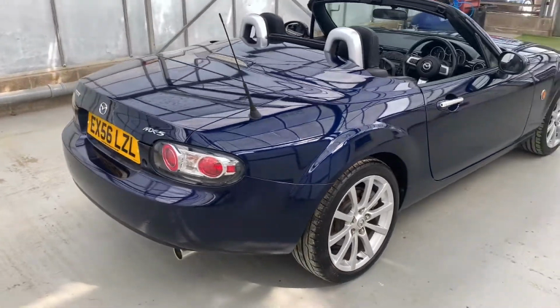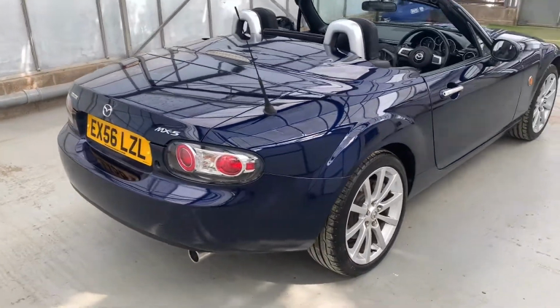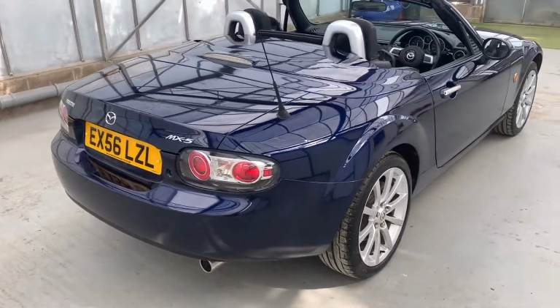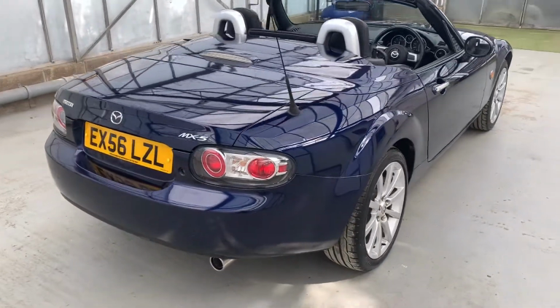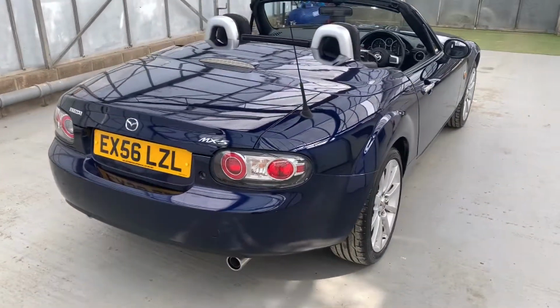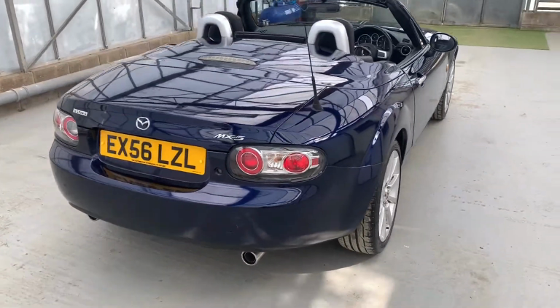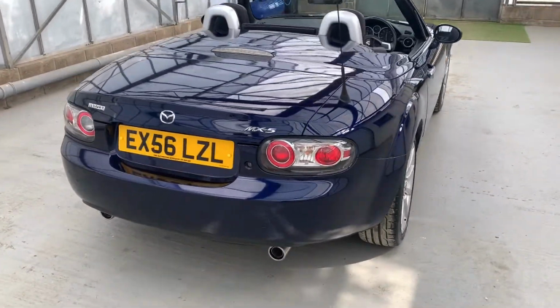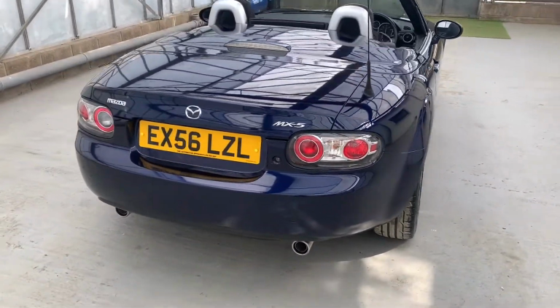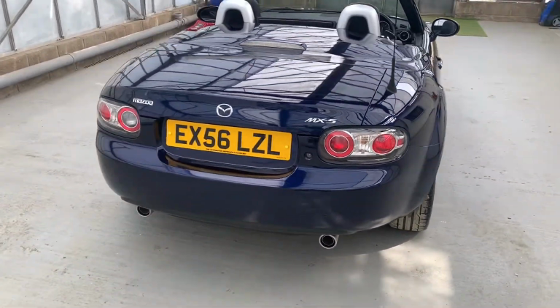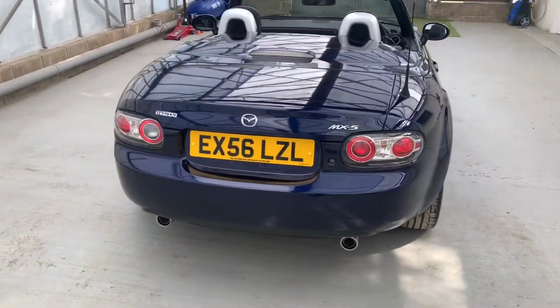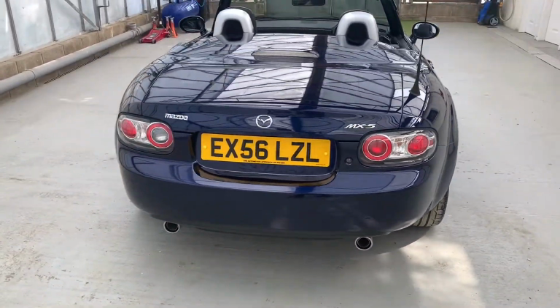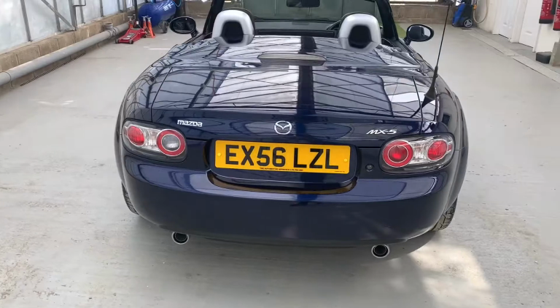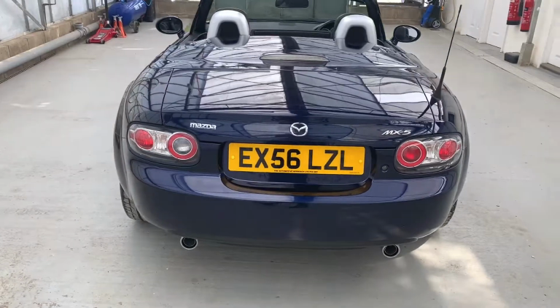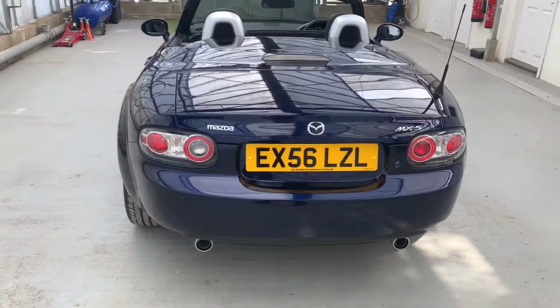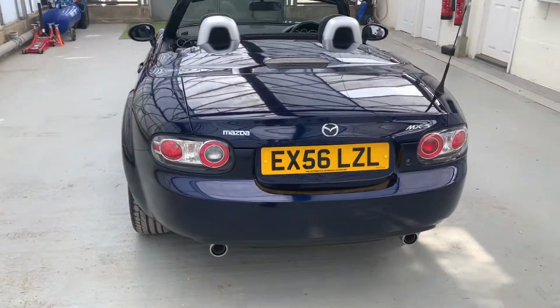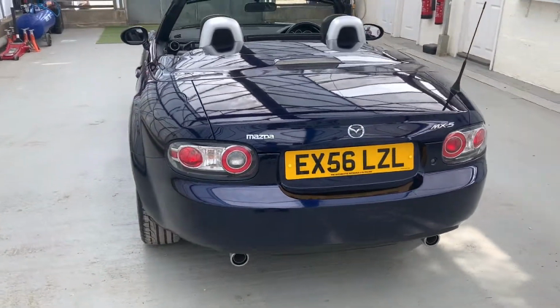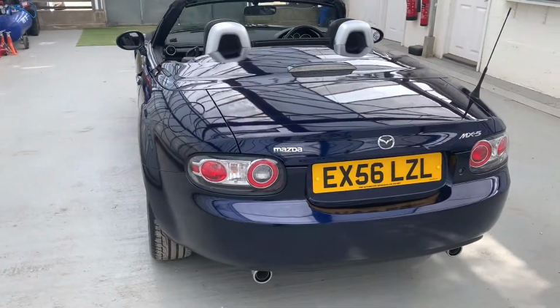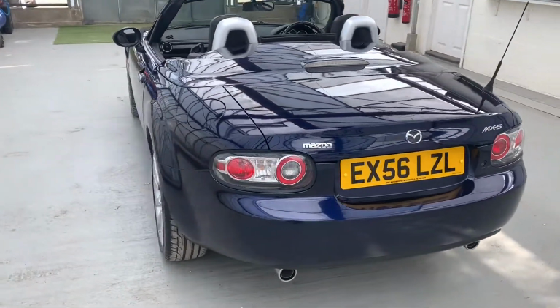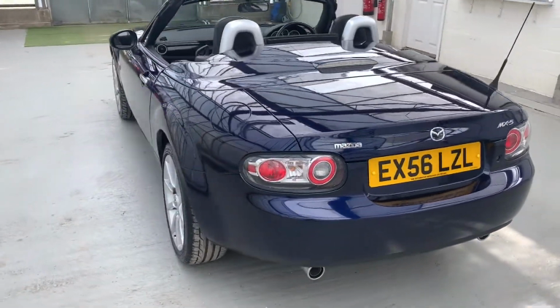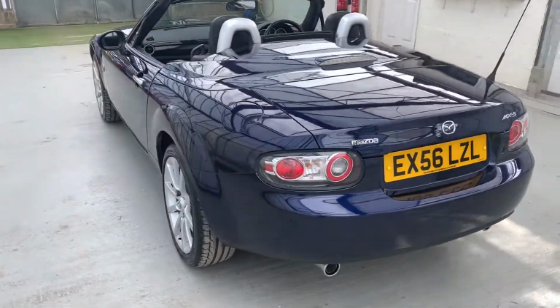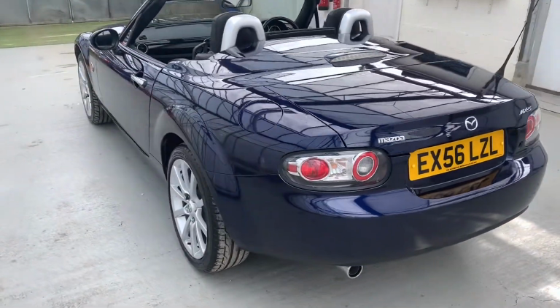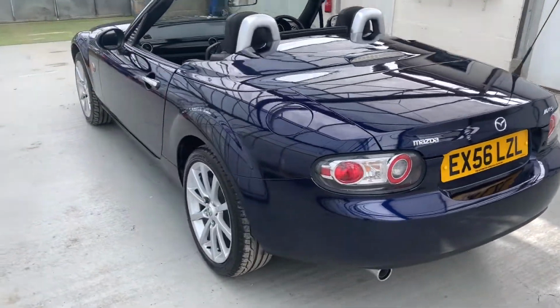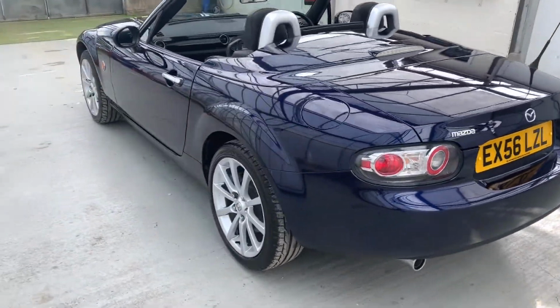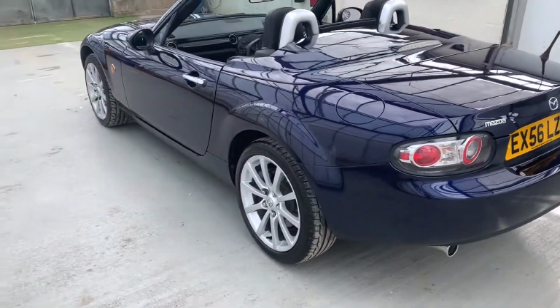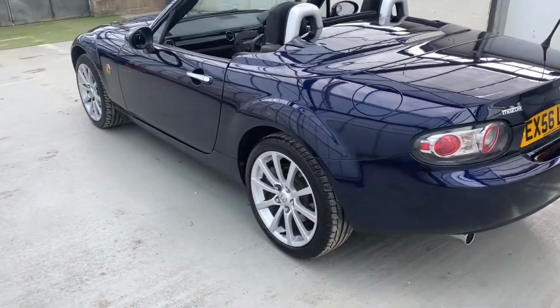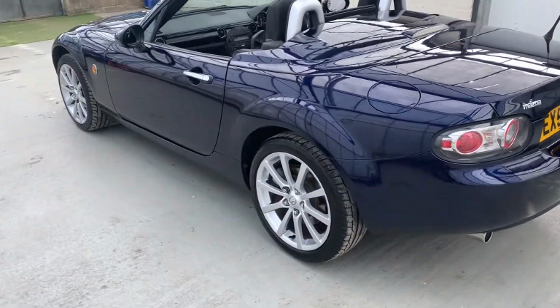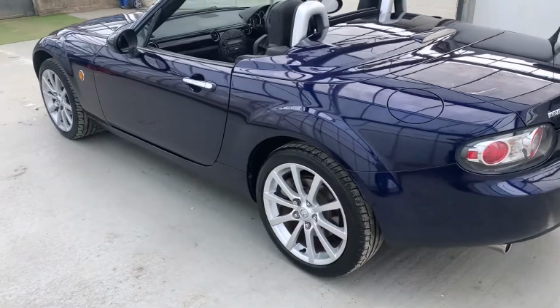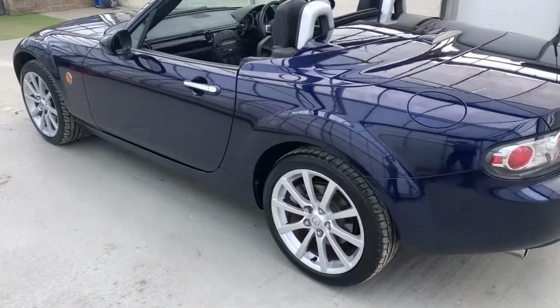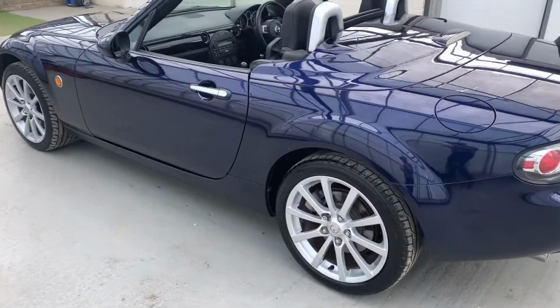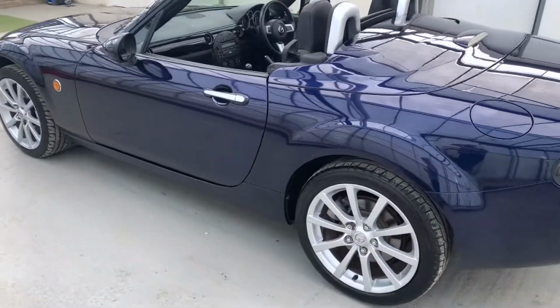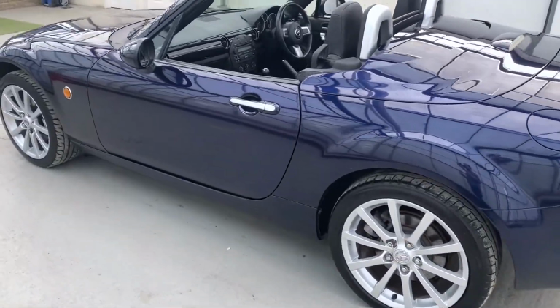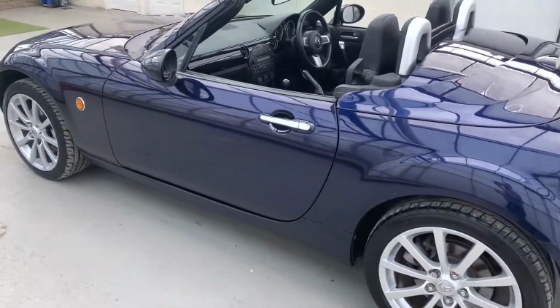It's had three former keepers, it's got really good service history, and whilst in our care we've given it a service, a fresh MOT with no advisories, and a full 102-point independent mechanical inspection.